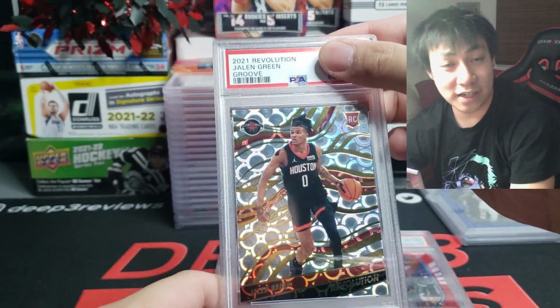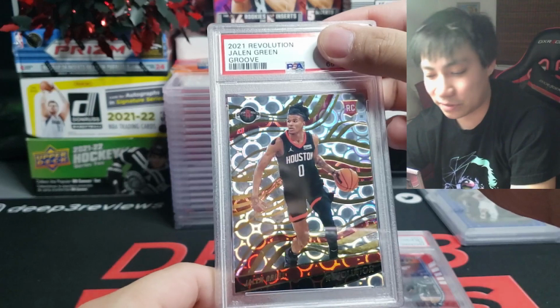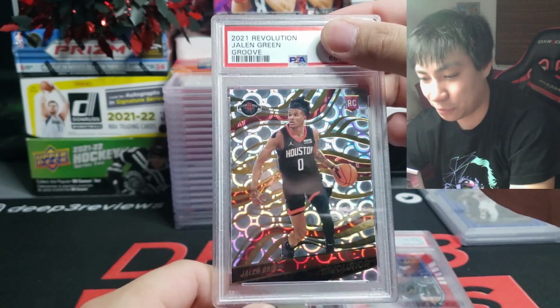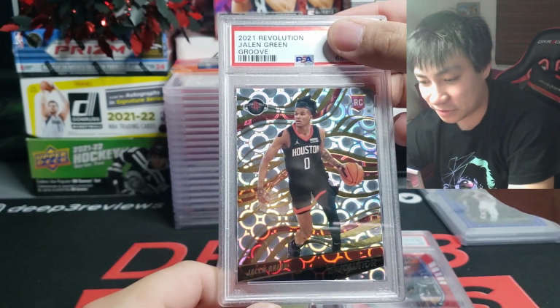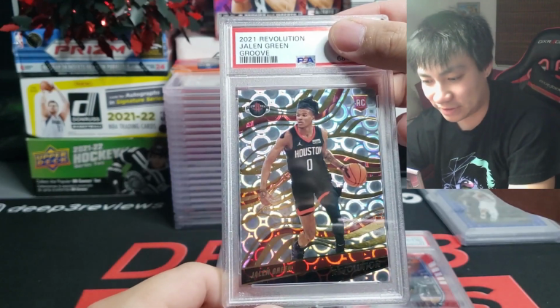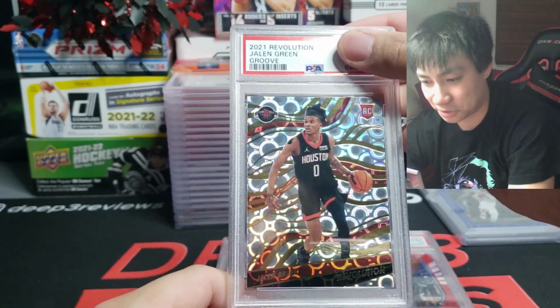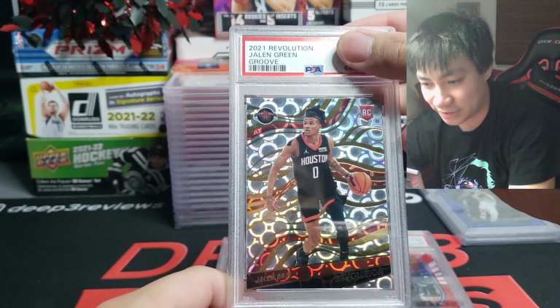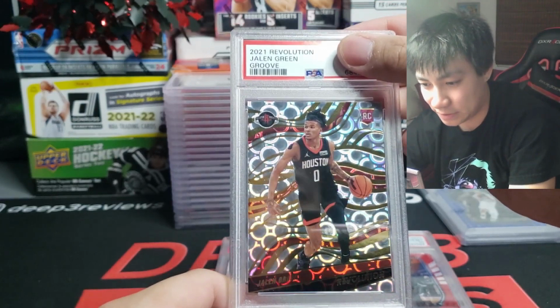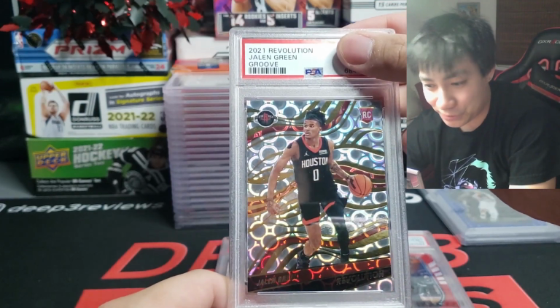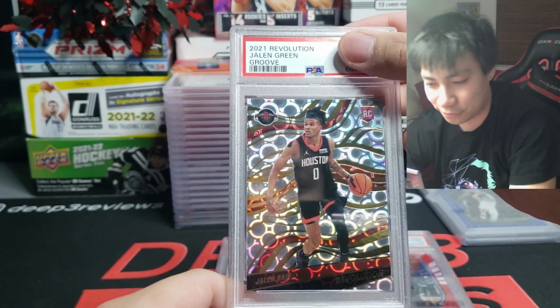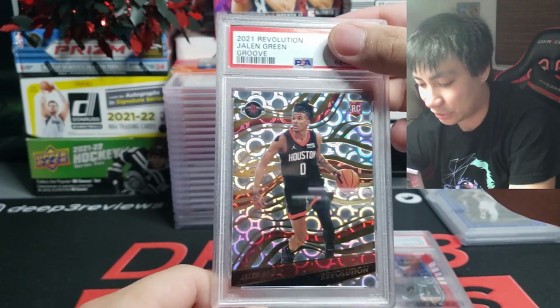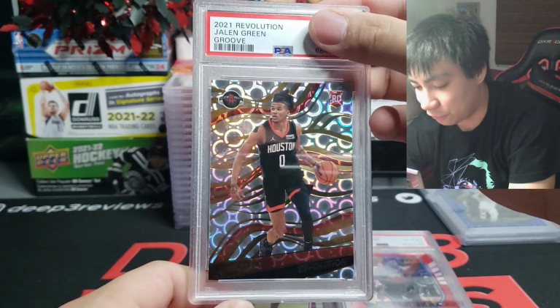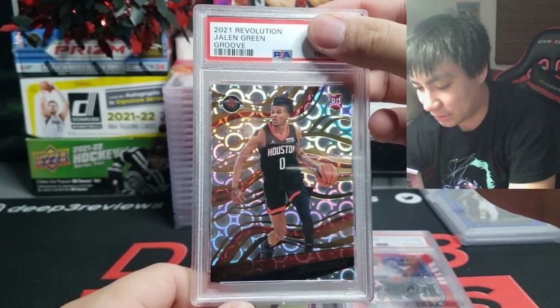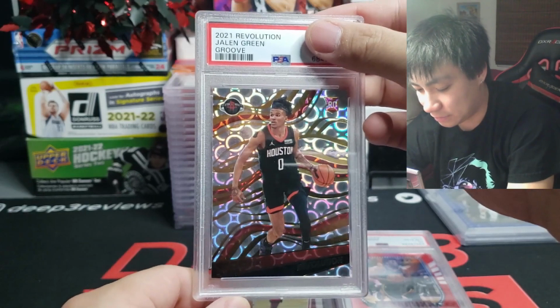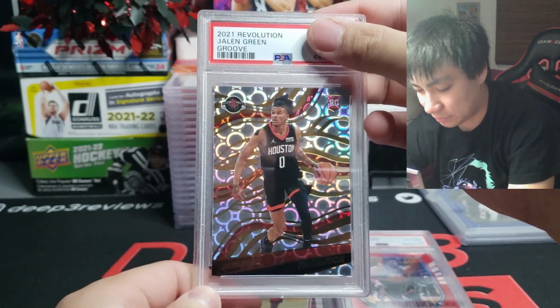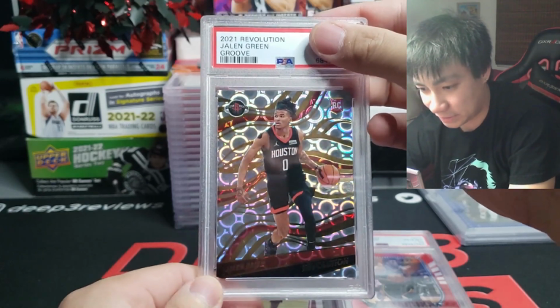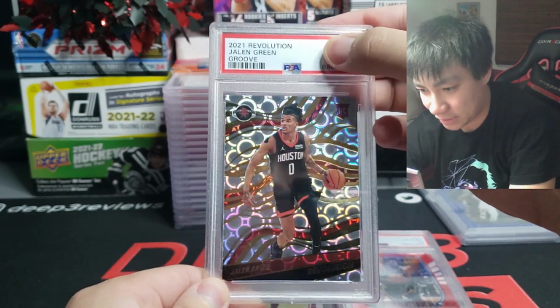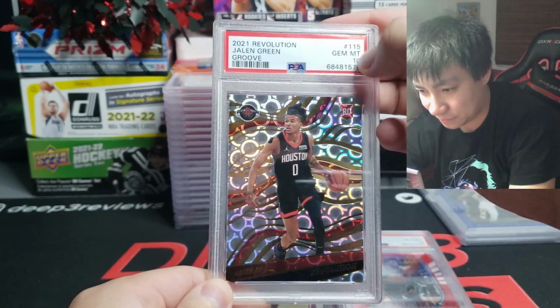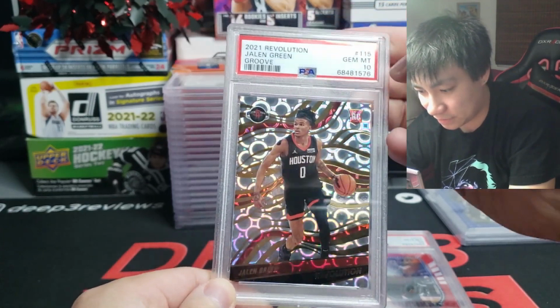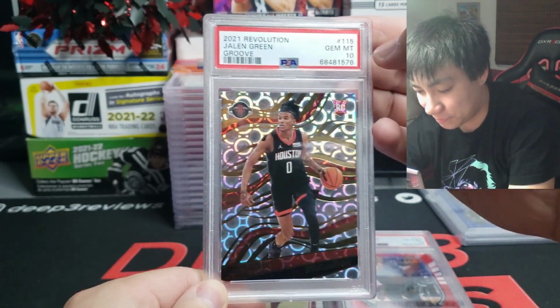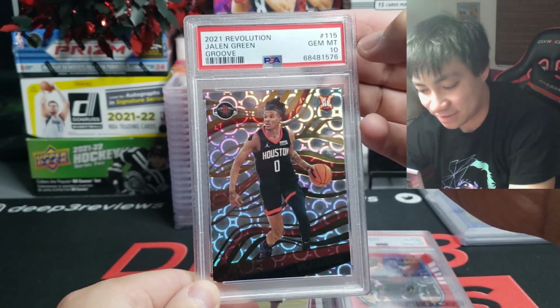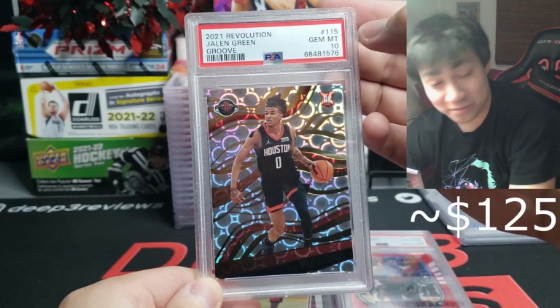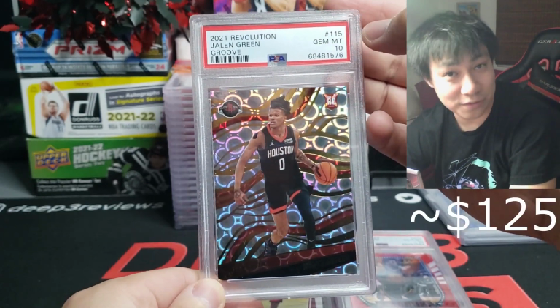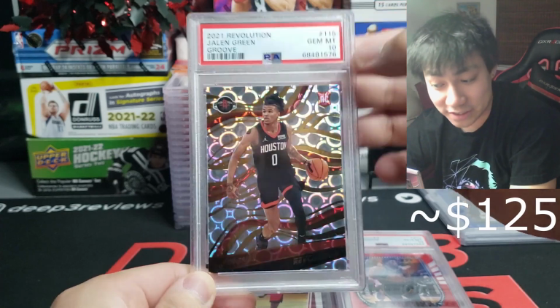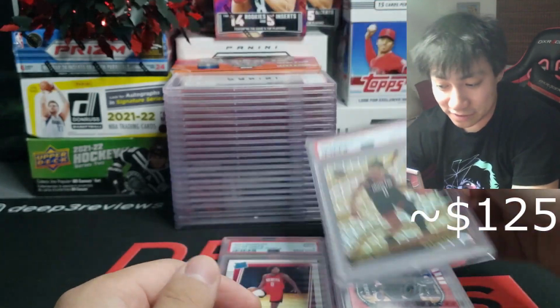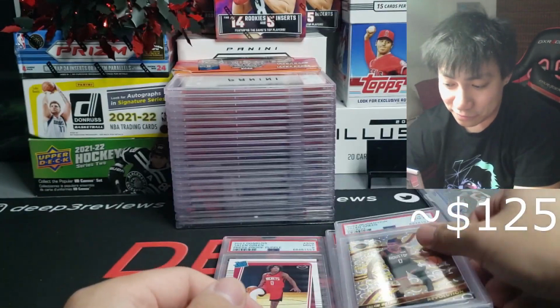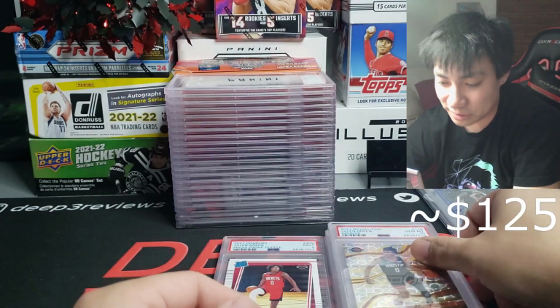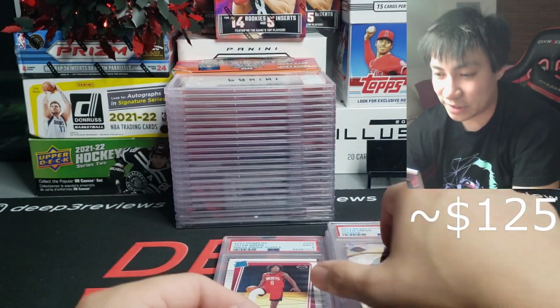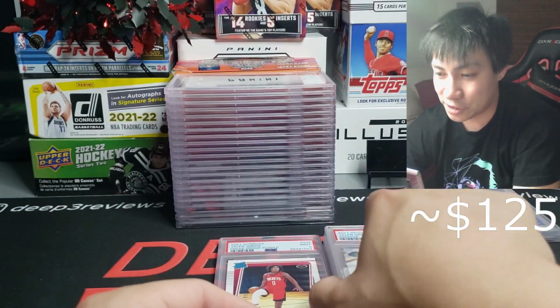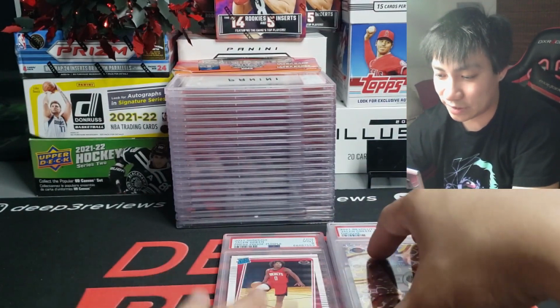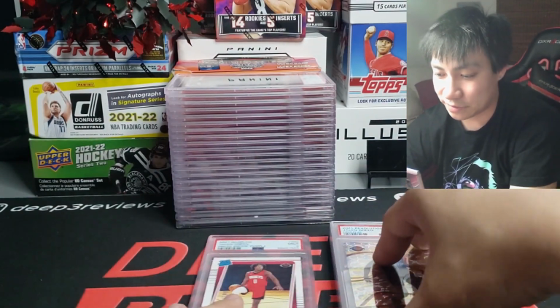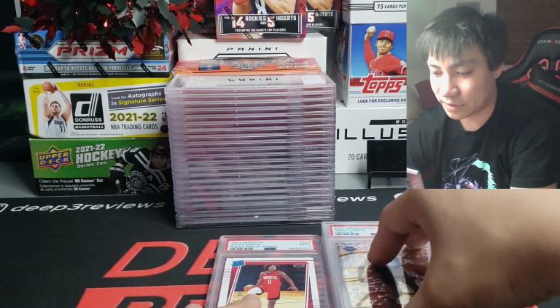Knowing me and you guys, if you've watched my past review videos, we've graded a lot of Jalen Green — more Jalen Green because I'm such a big fan. 2021 Revolution groove parallel — gem mint 10. We're looking really good, we're looking really pretty, and we're enjoying these grading results so far.